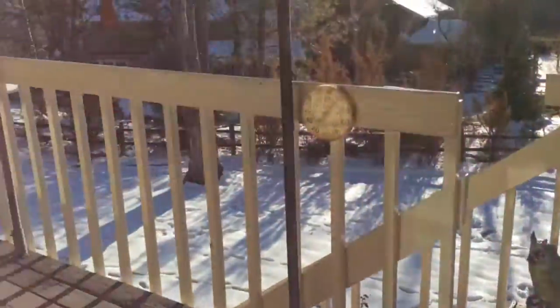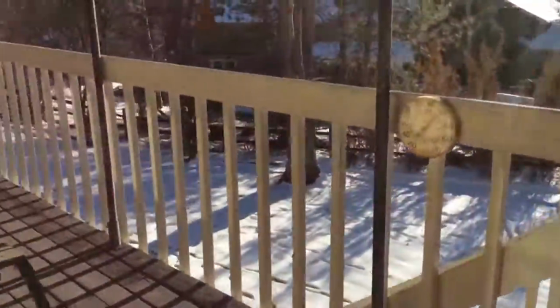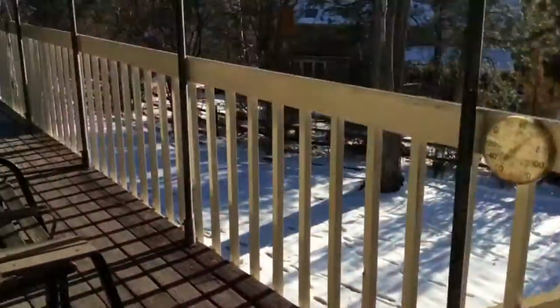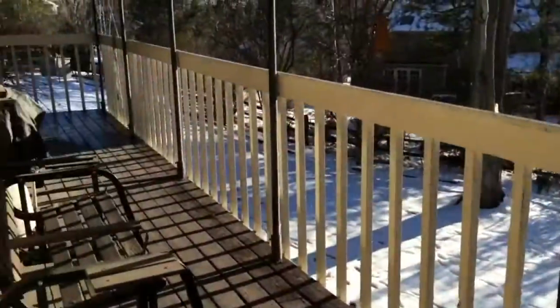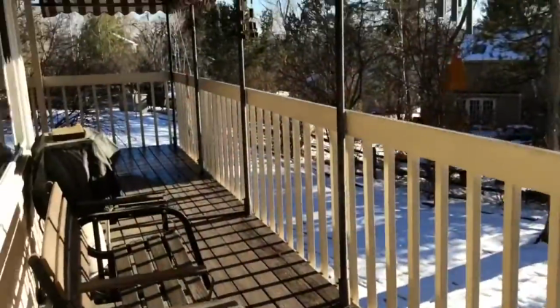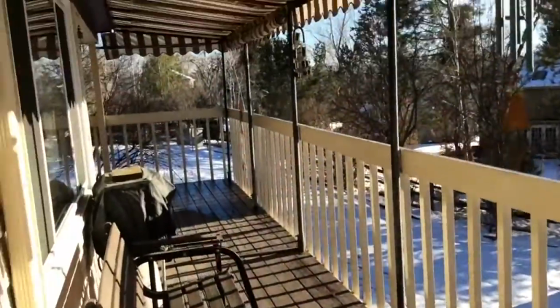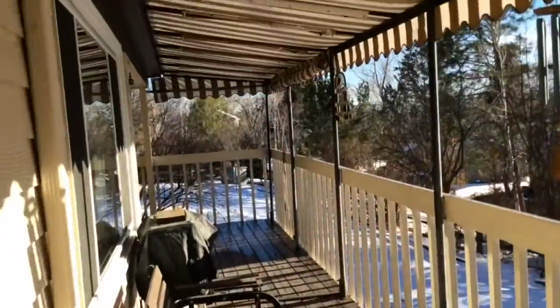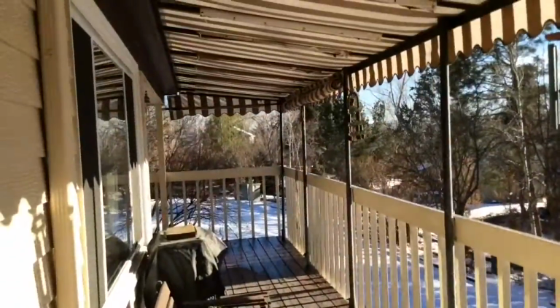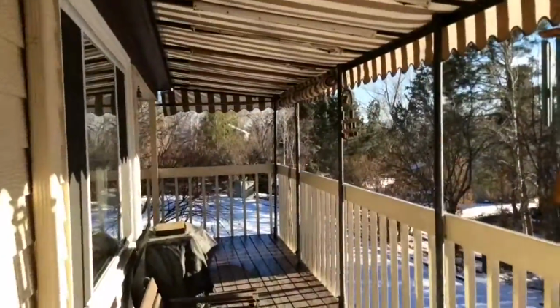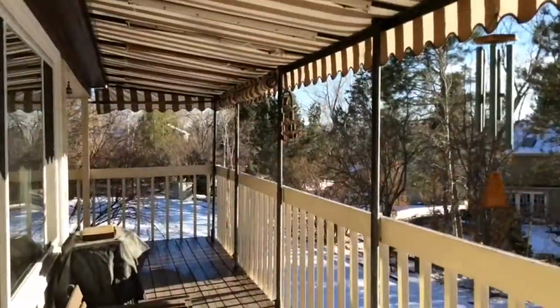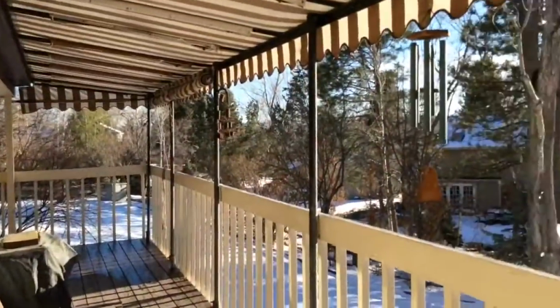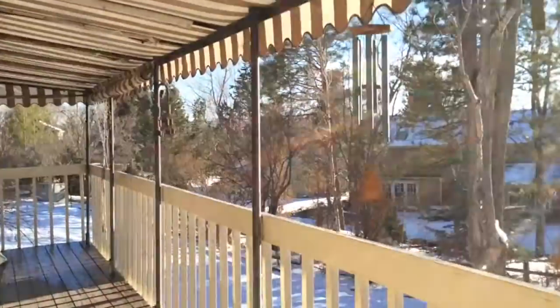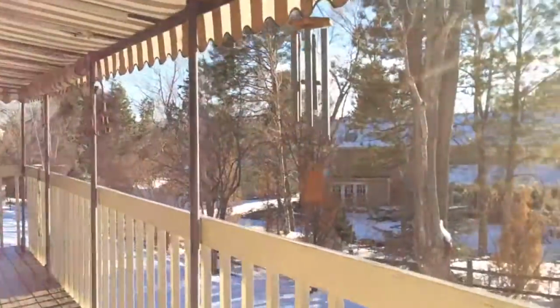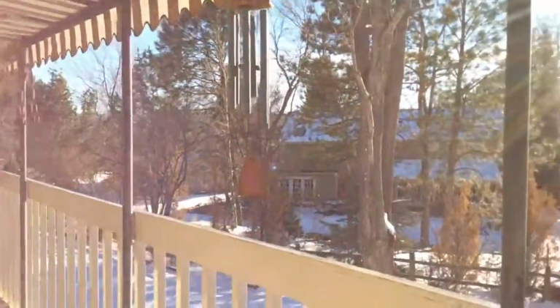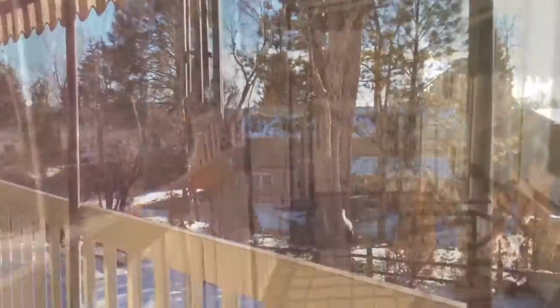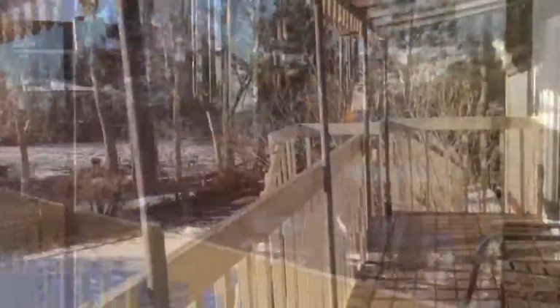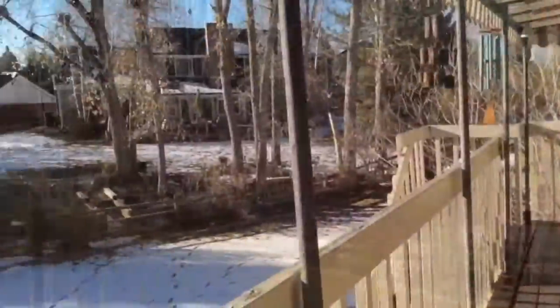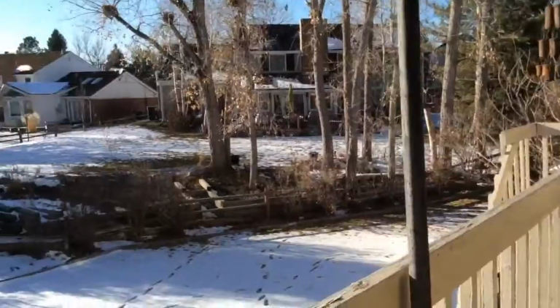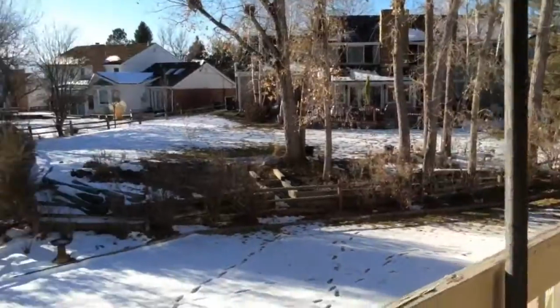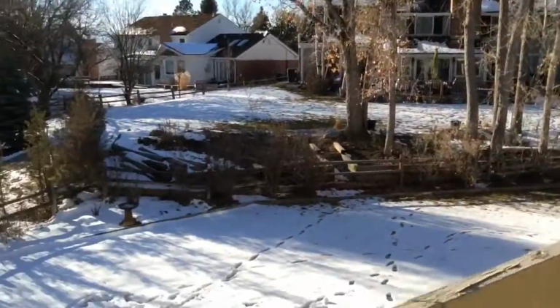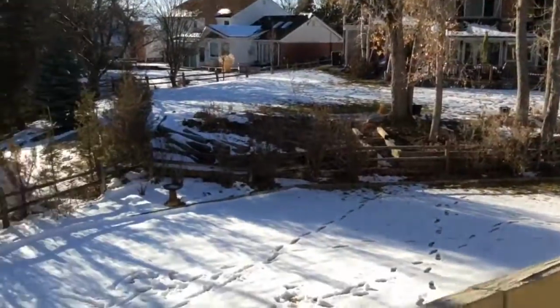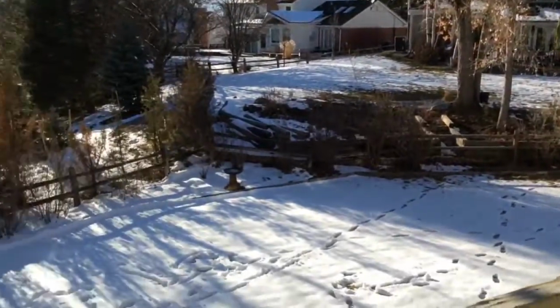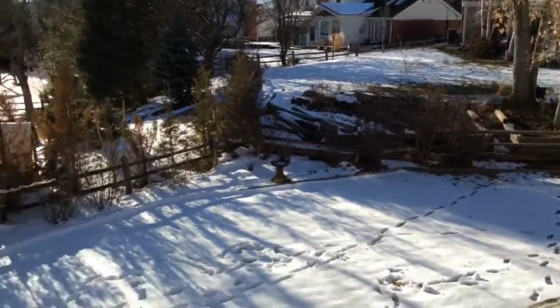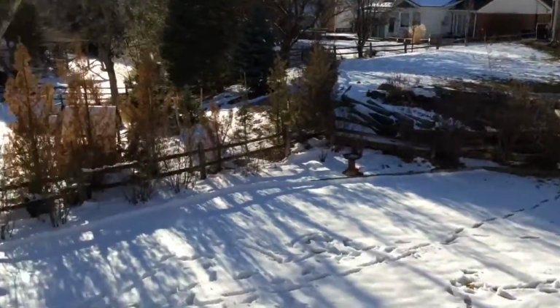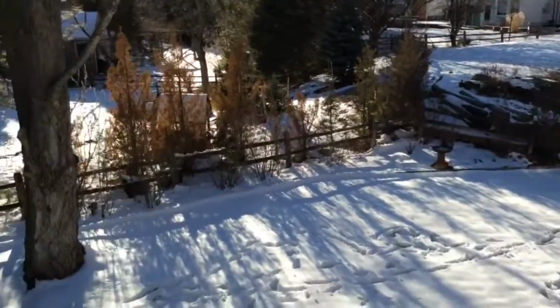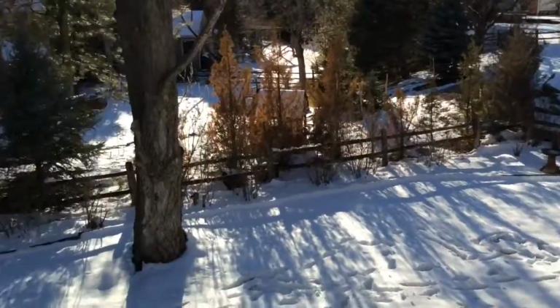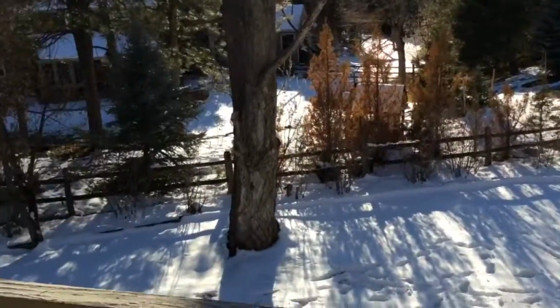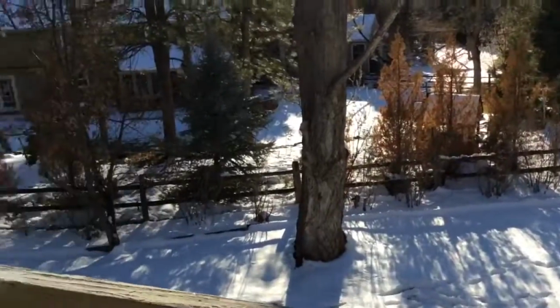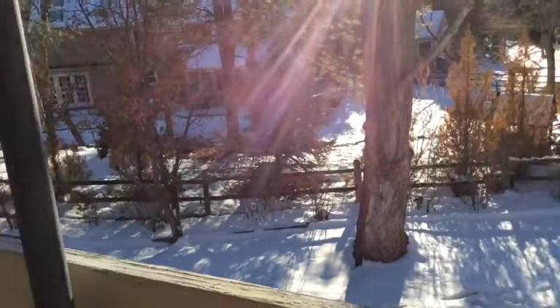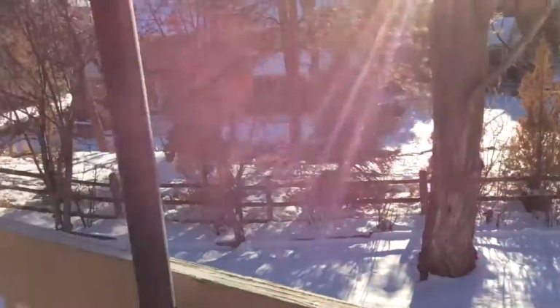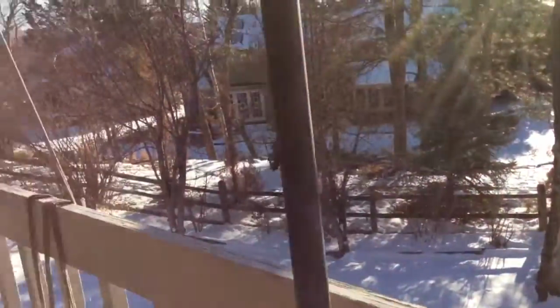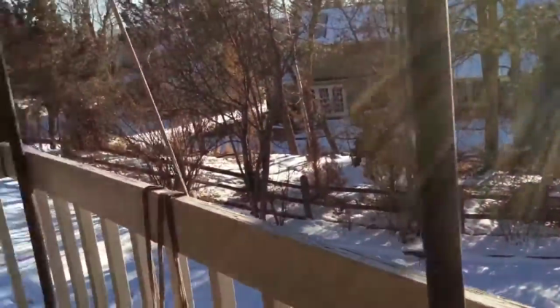Off the kitchen and living room one can access the rear deck that overlooks the wonderful rear grounds and the beautiful trees.